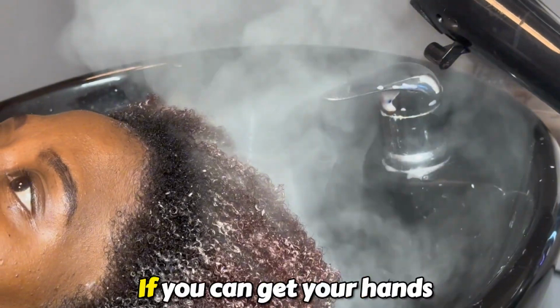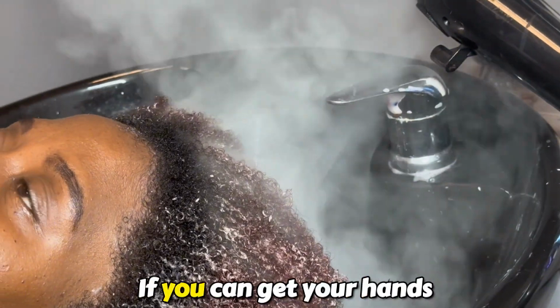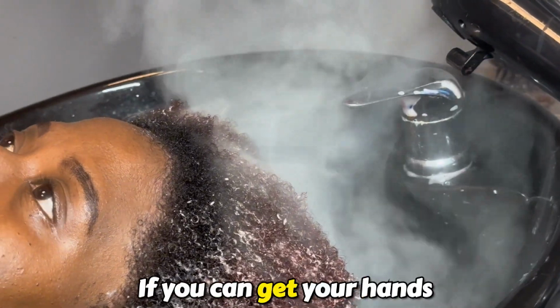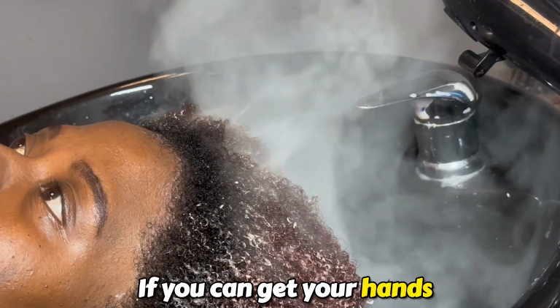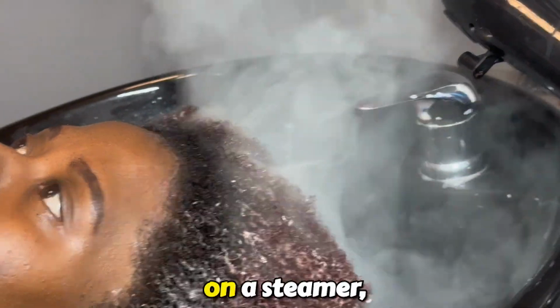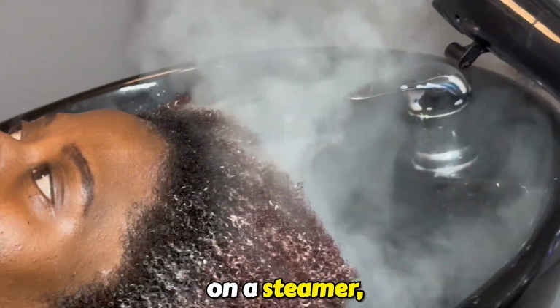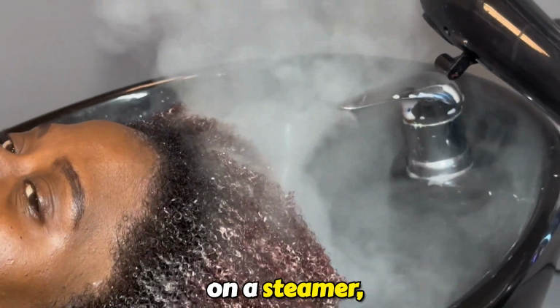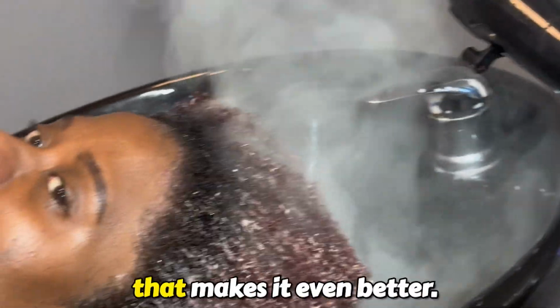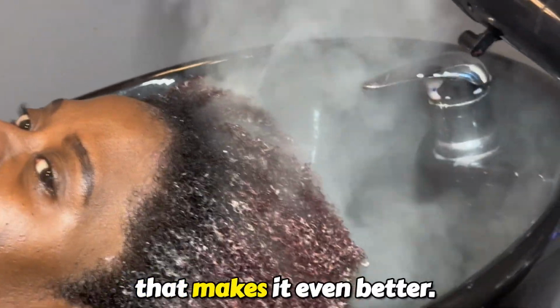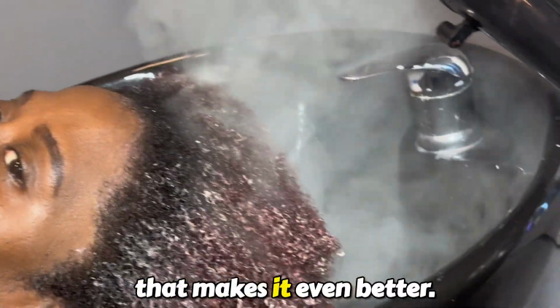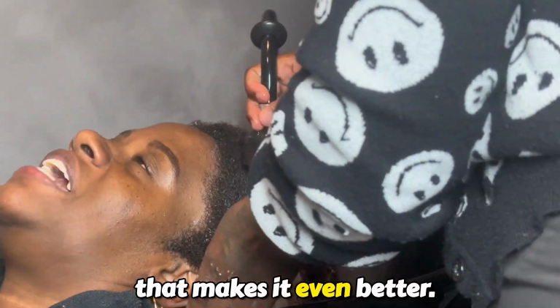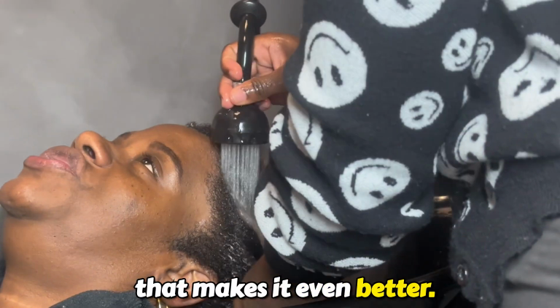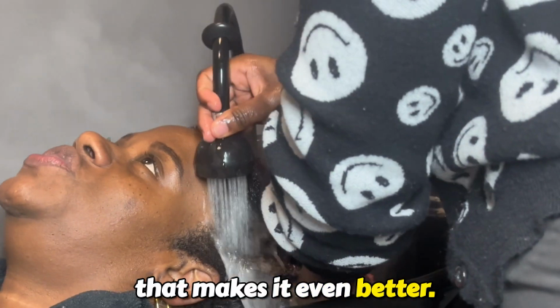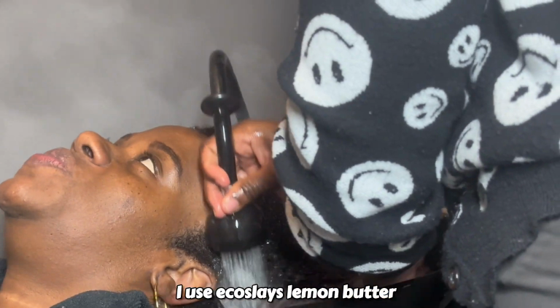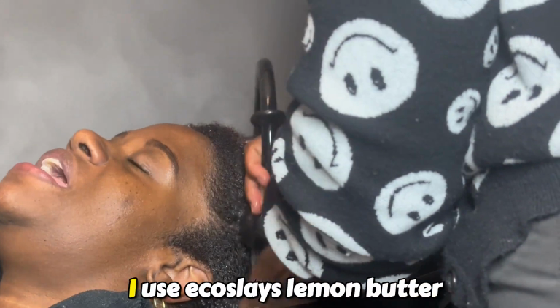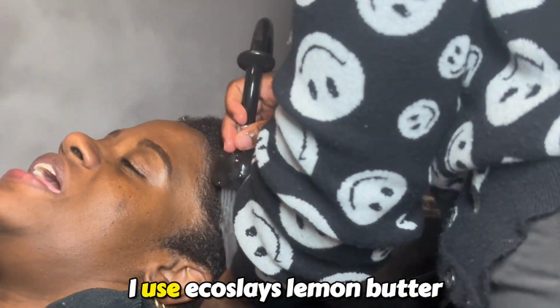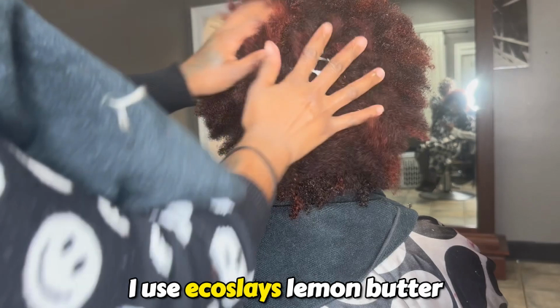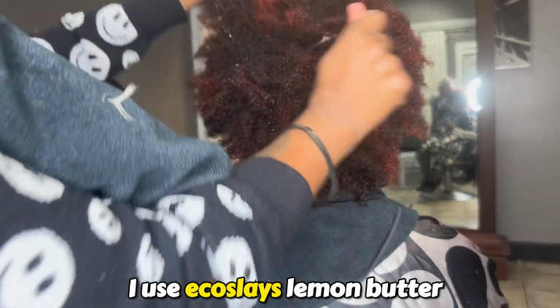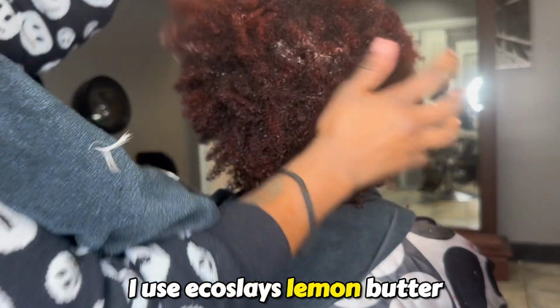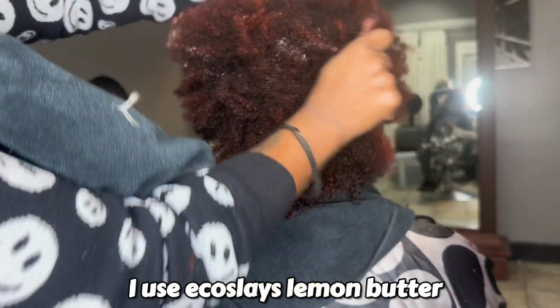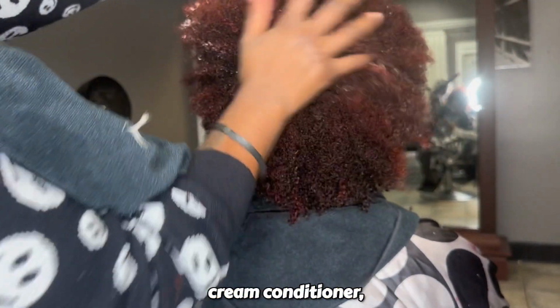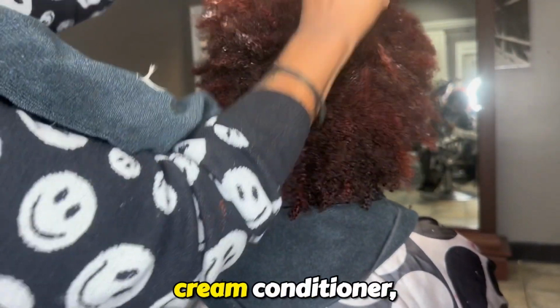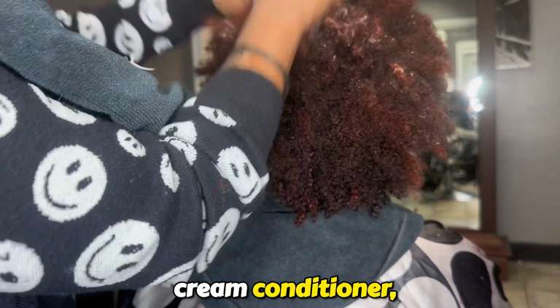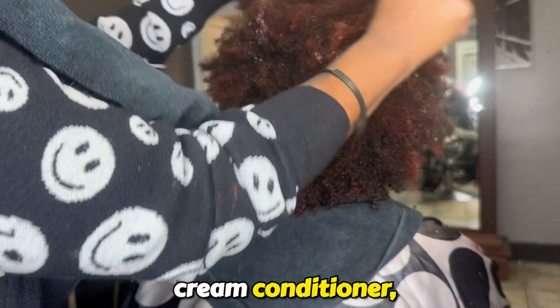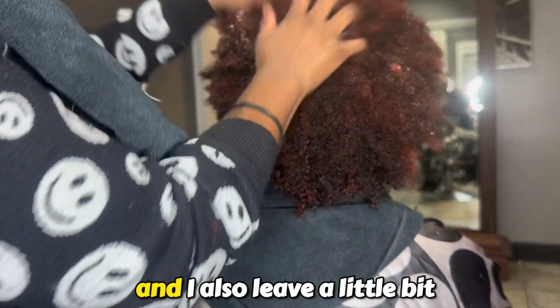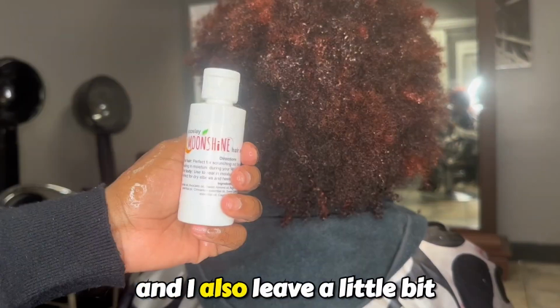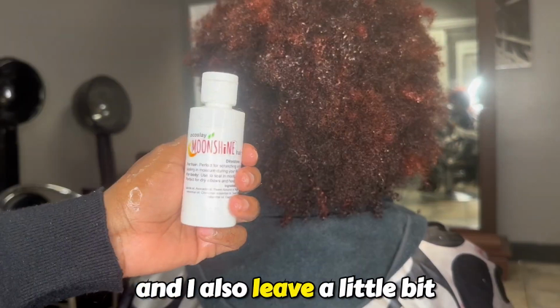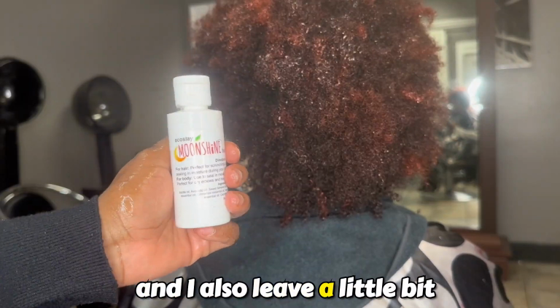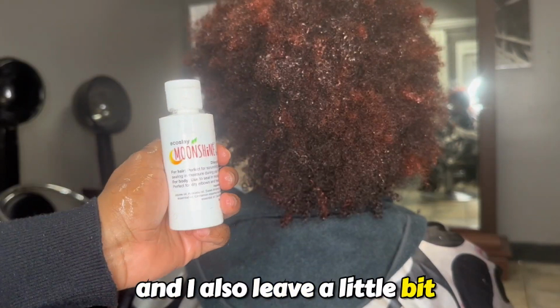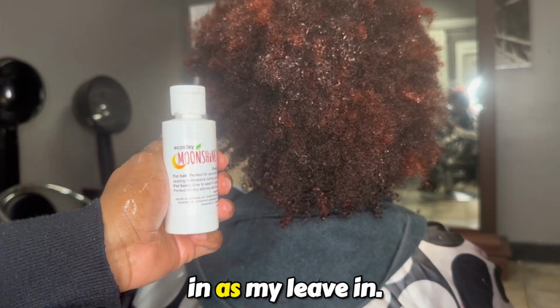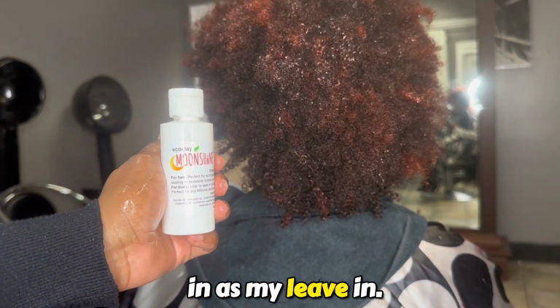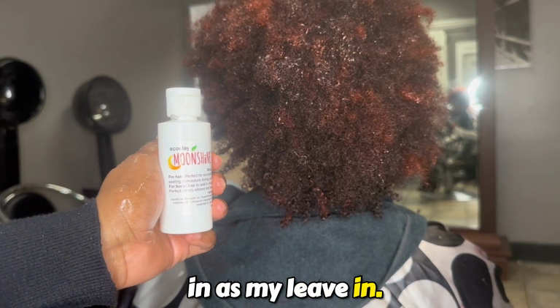If you can get your hands on a steamer, that makes it even better. I use Eco Slay's Lemon Butter Cream Conditioner and I also leave a little bit in as my leave-in.